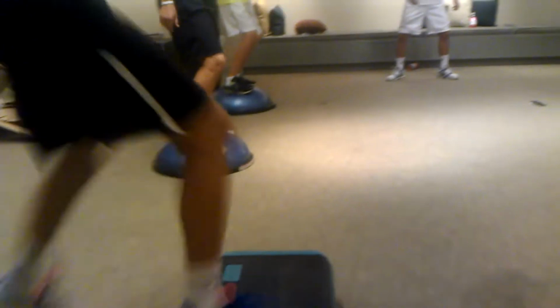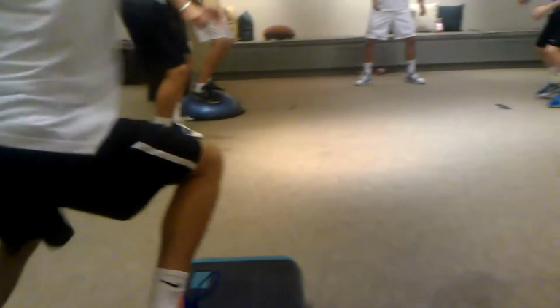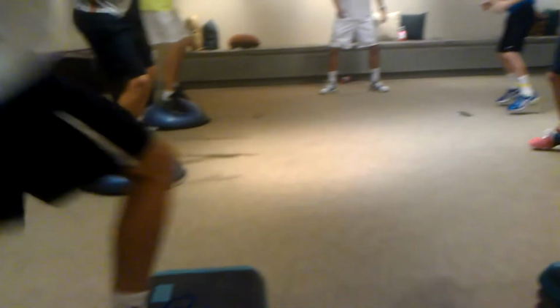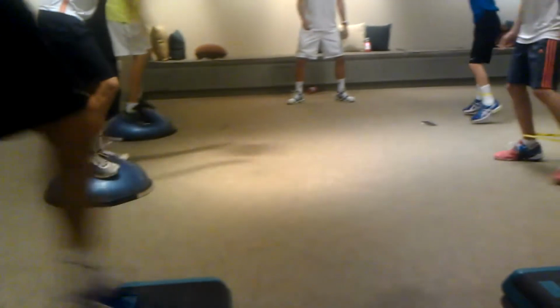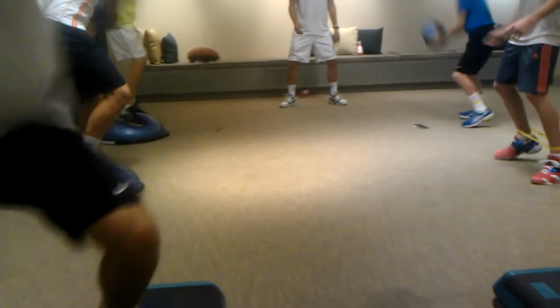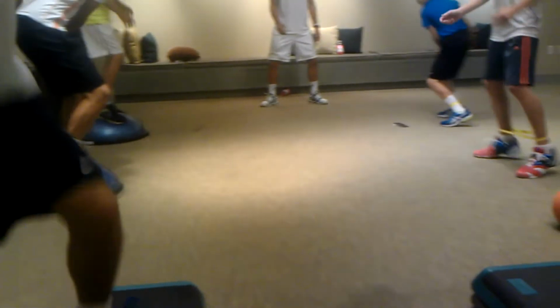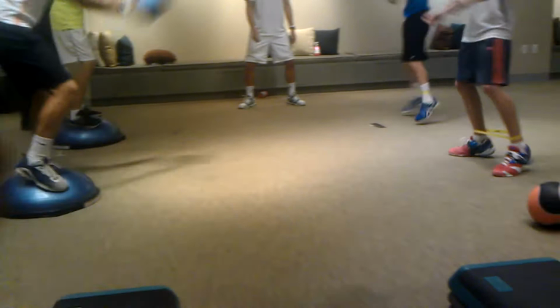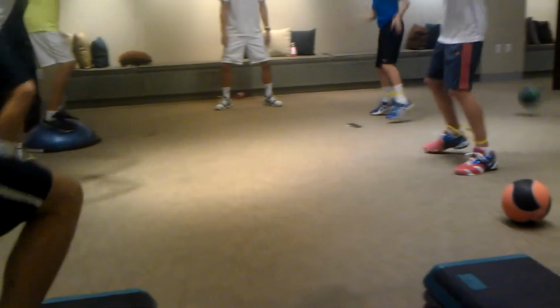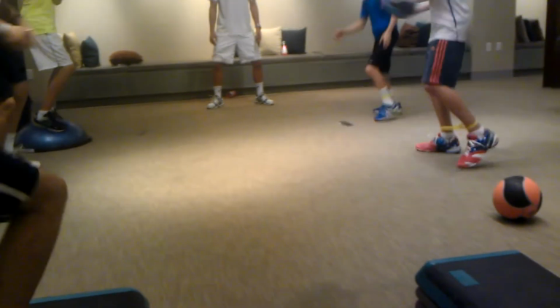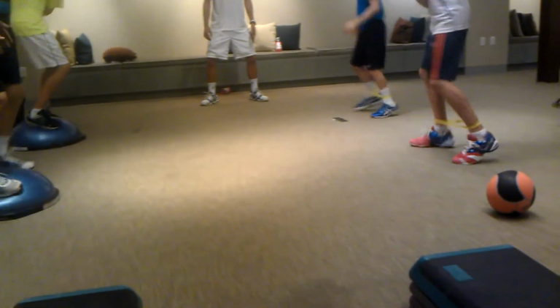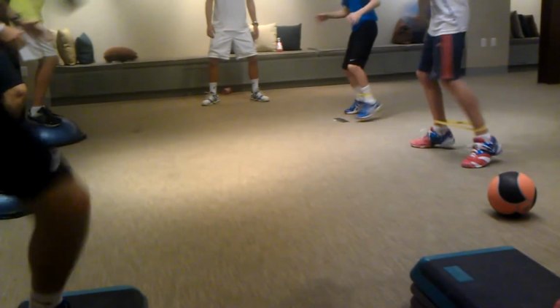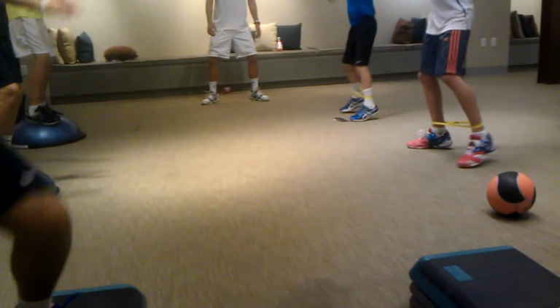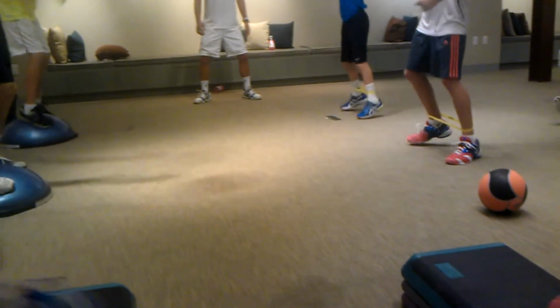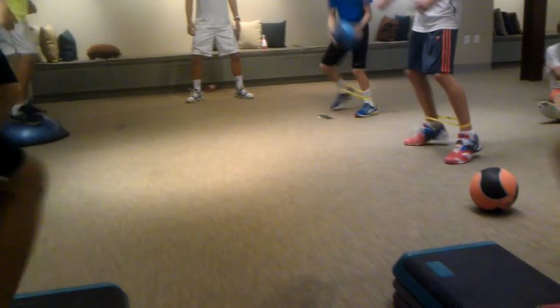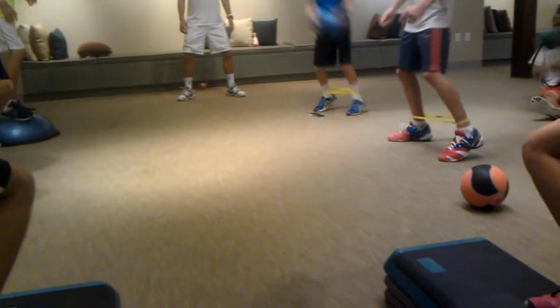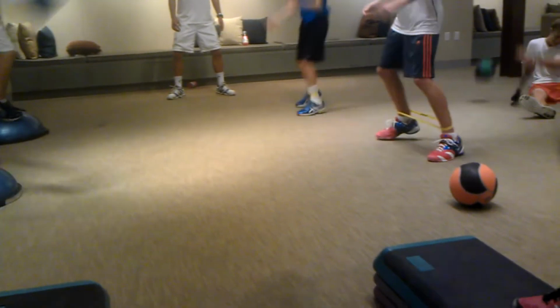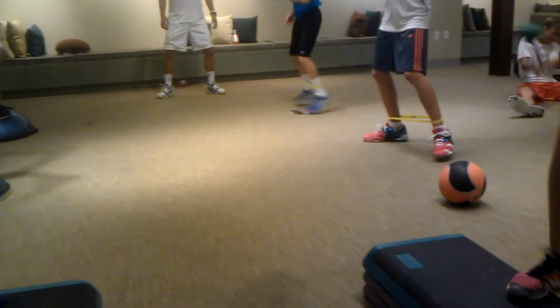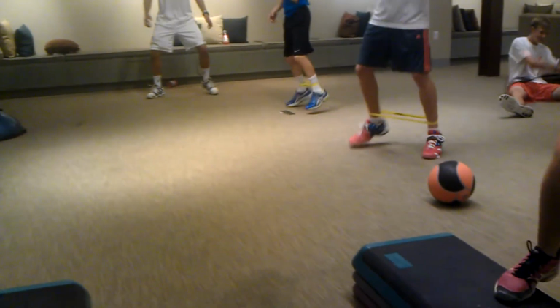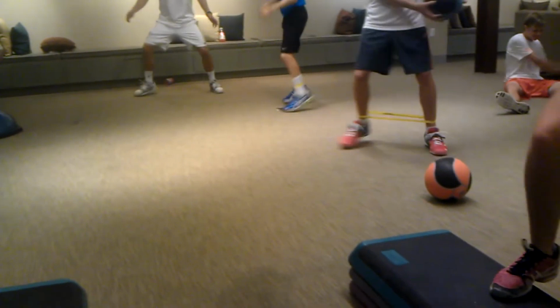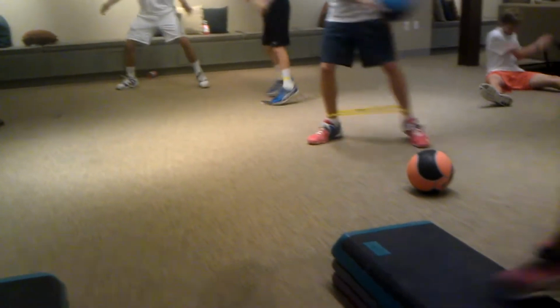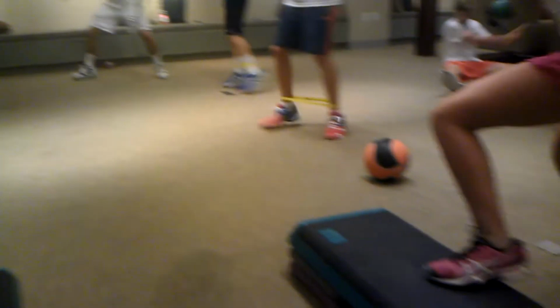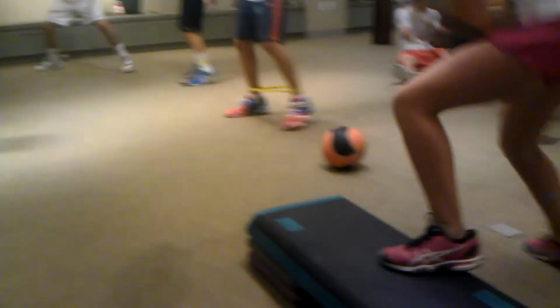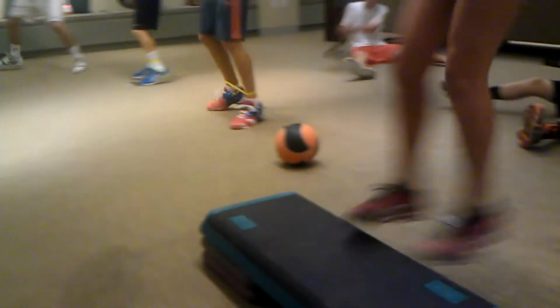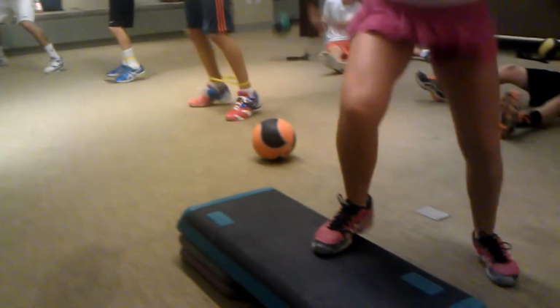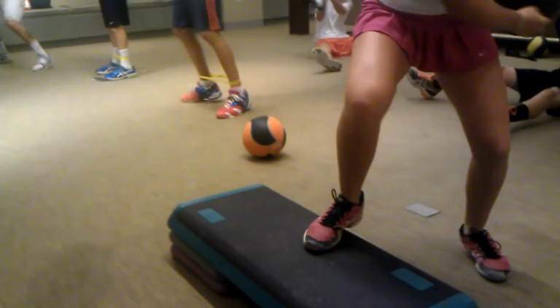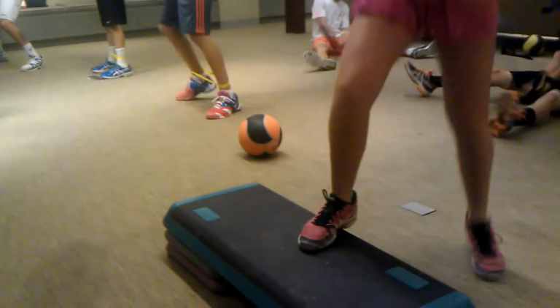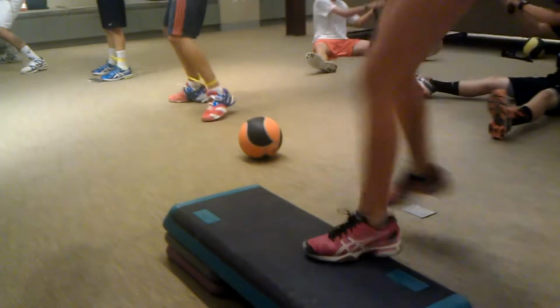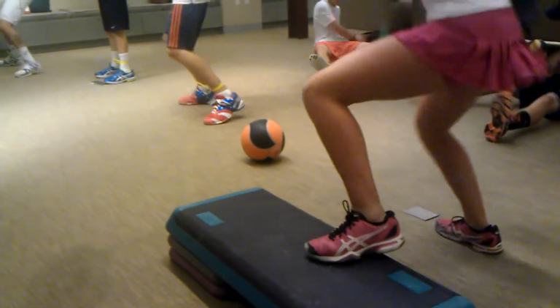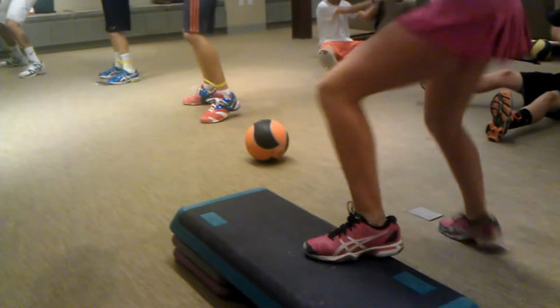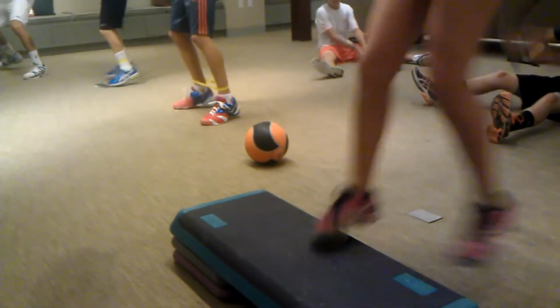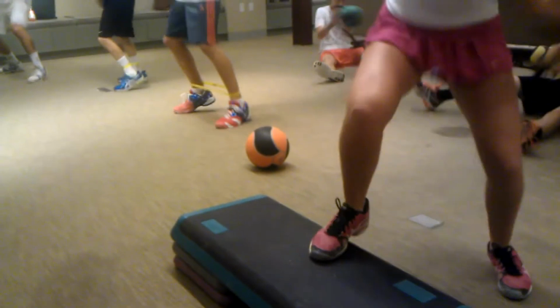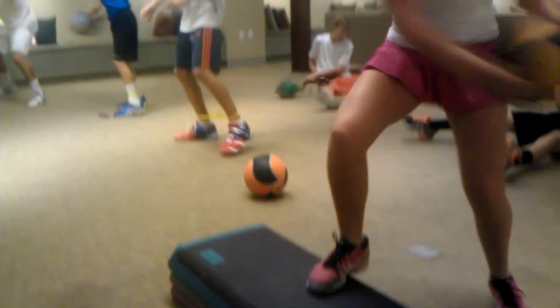Good. Get closer. Go. Get closer. Step. Here, go. Step. Stay here, bro. Stay here, bro.